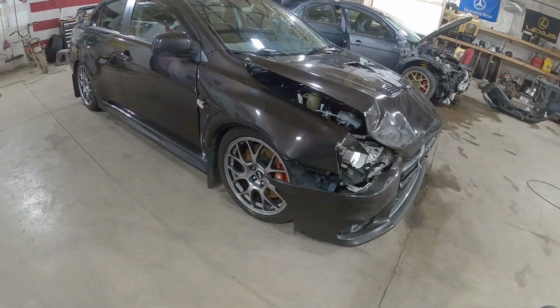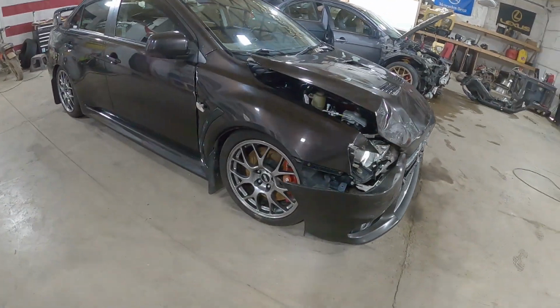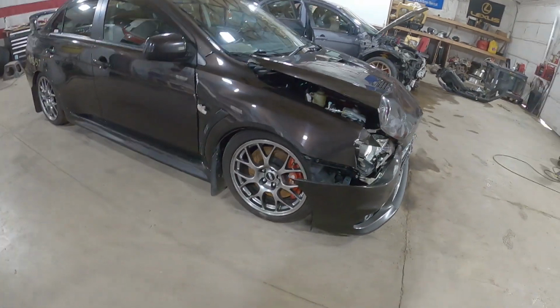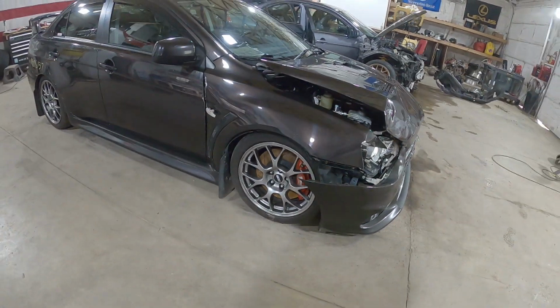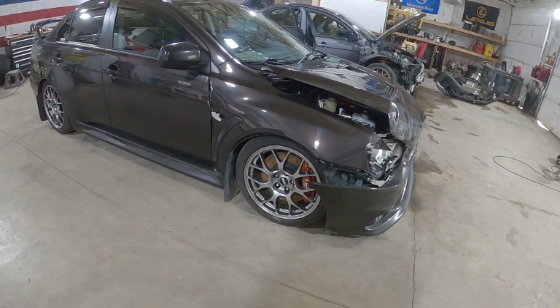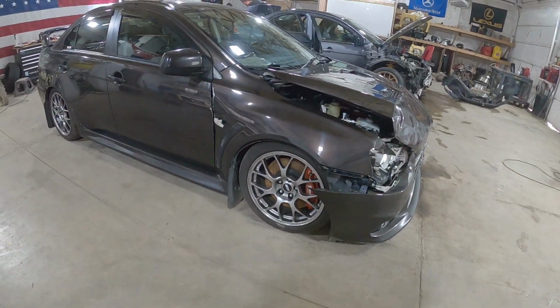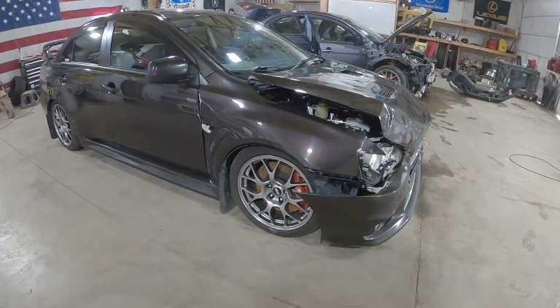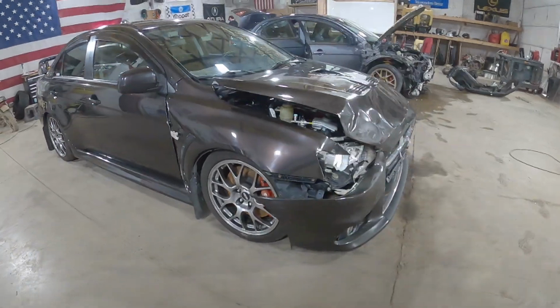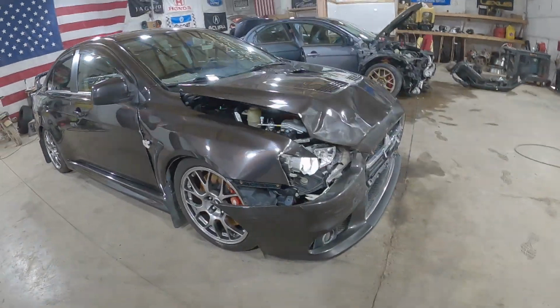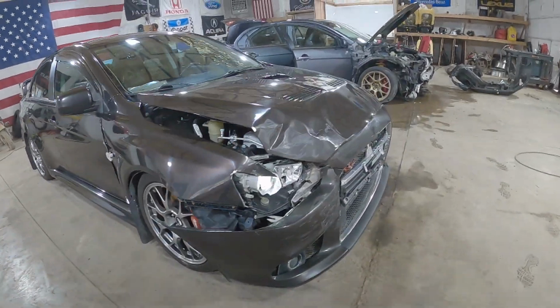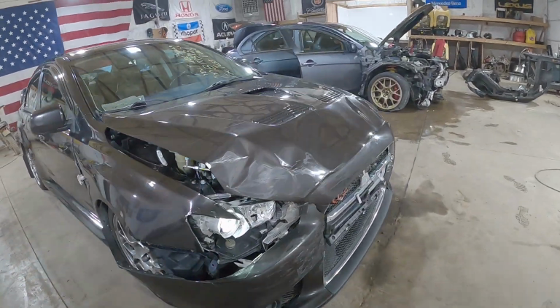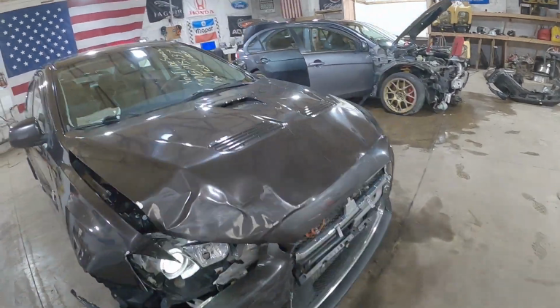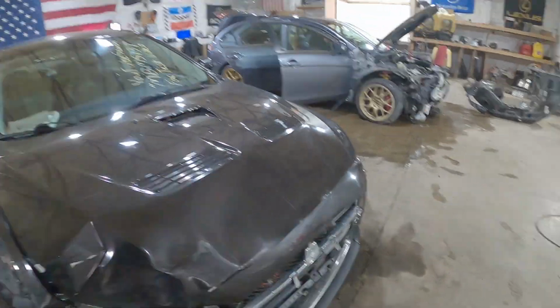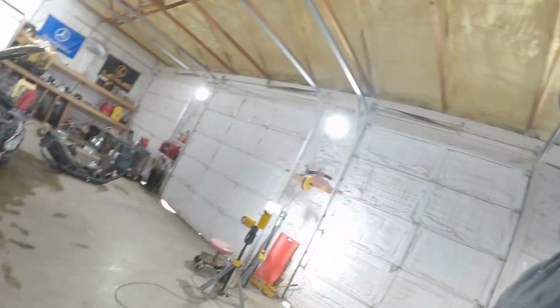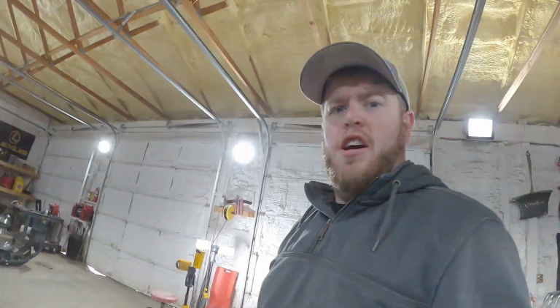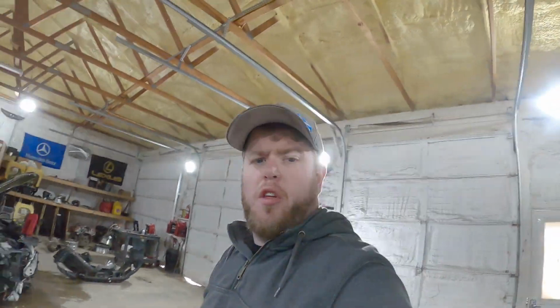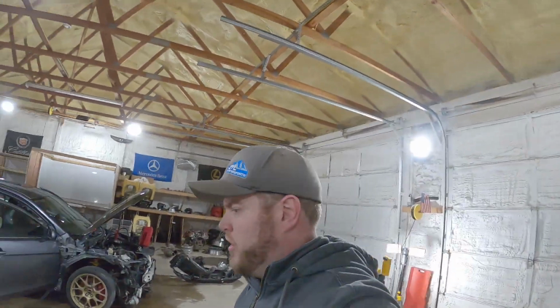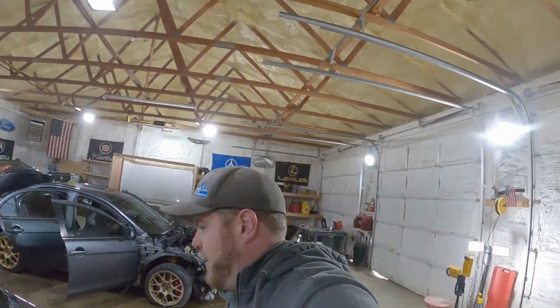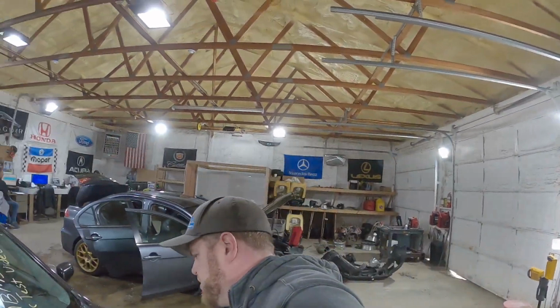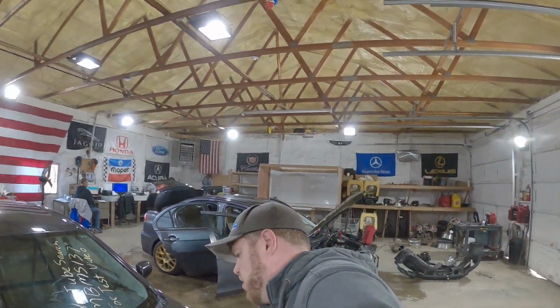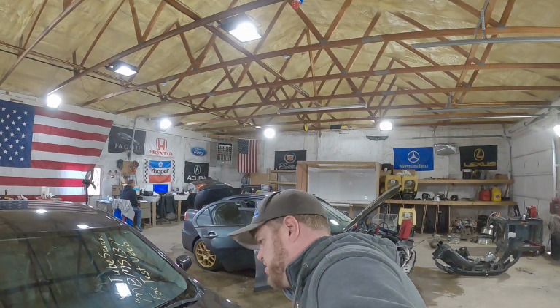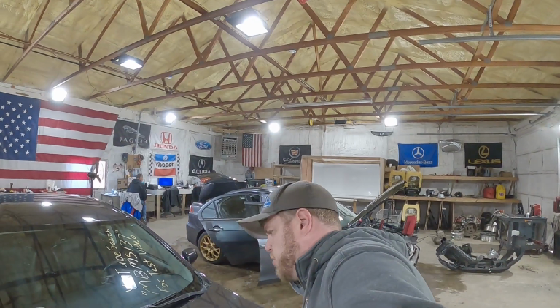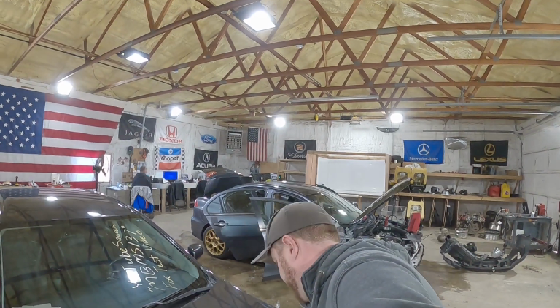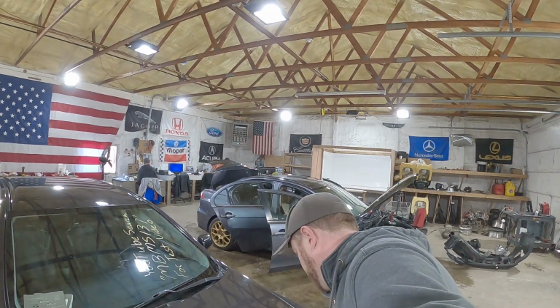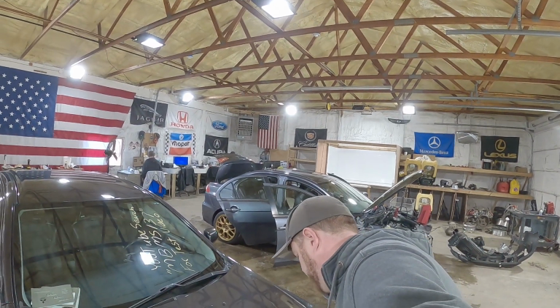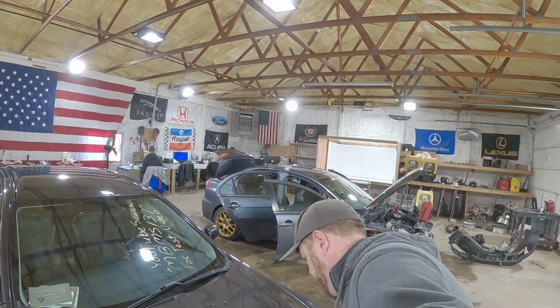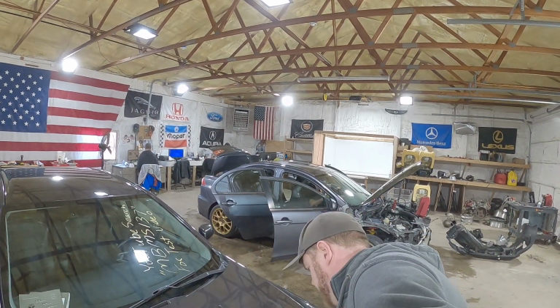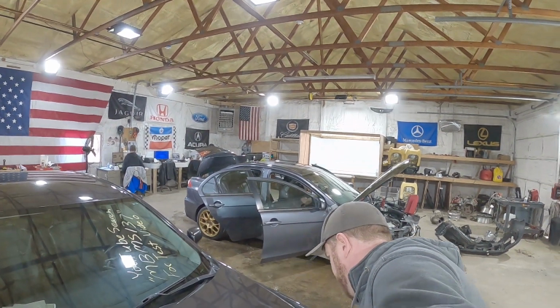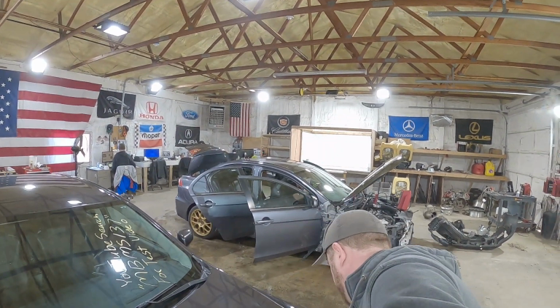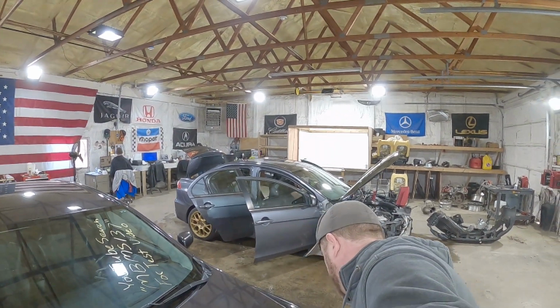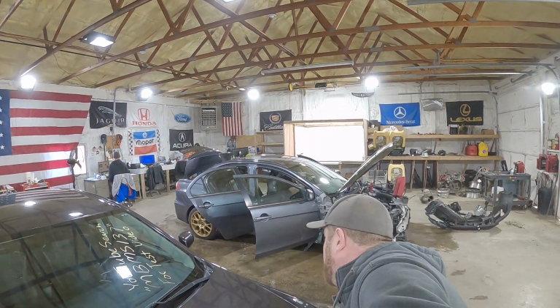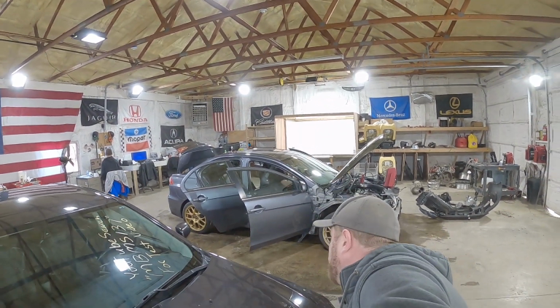Not sure why this one was totaled. Maybe there's just no parts available due to COVID, but these are still $20,000–$25,000 cars — it's not a $25,000 hit. But nonetheless, she was totaled.